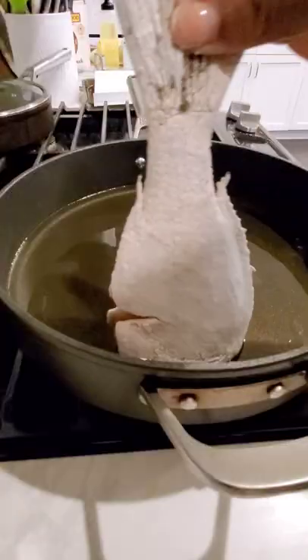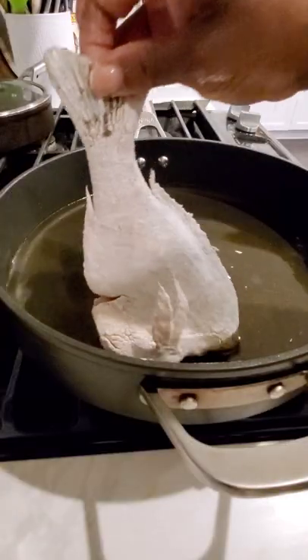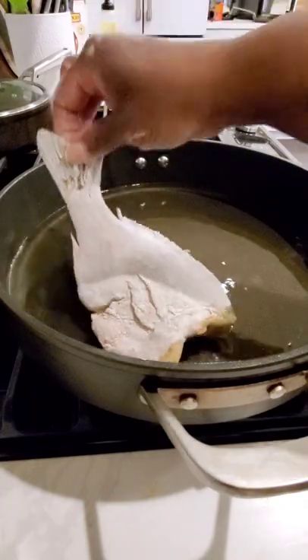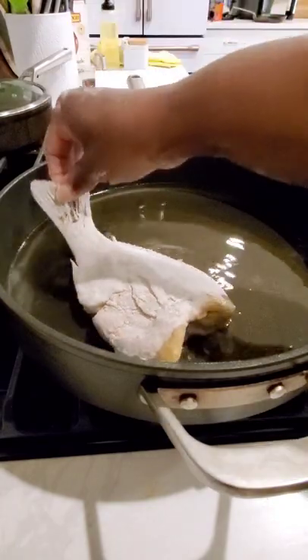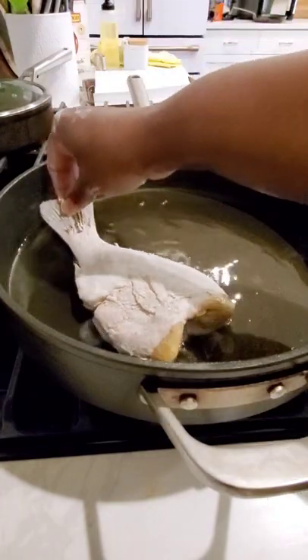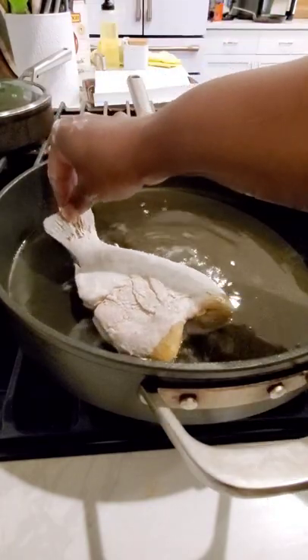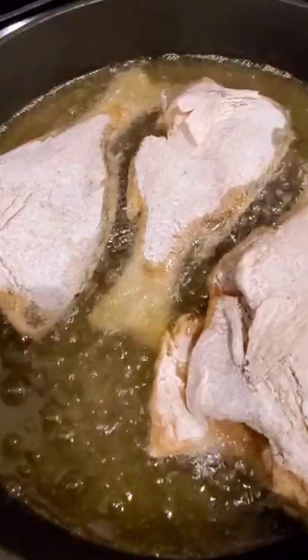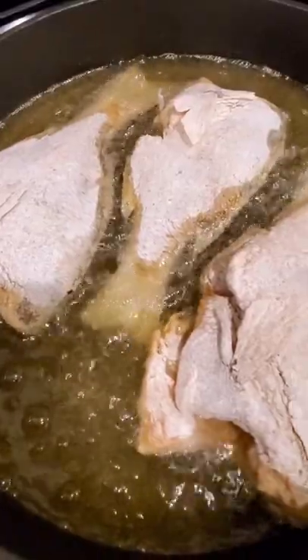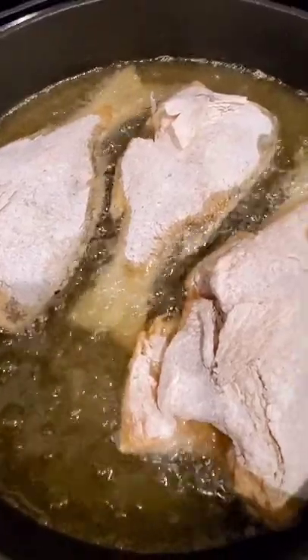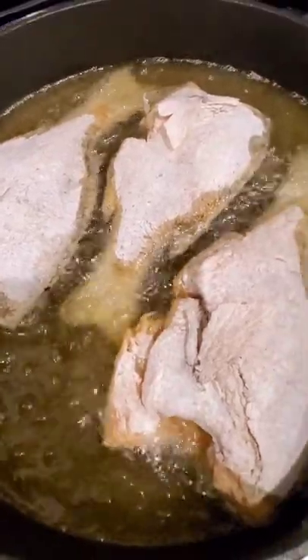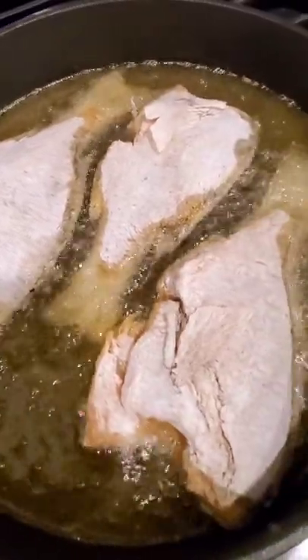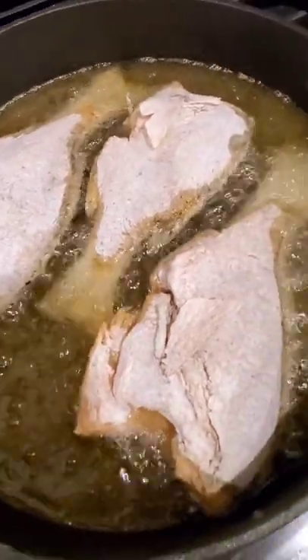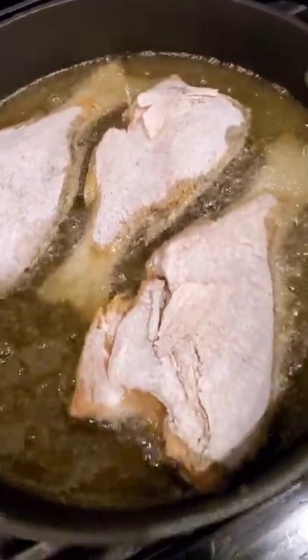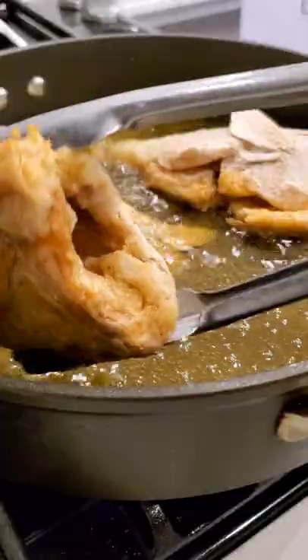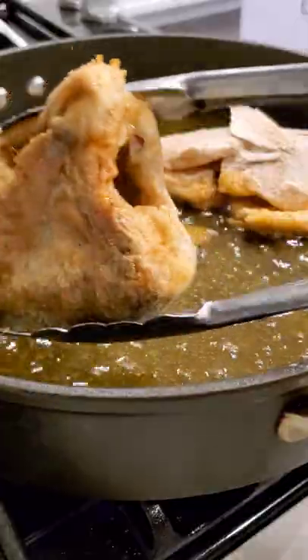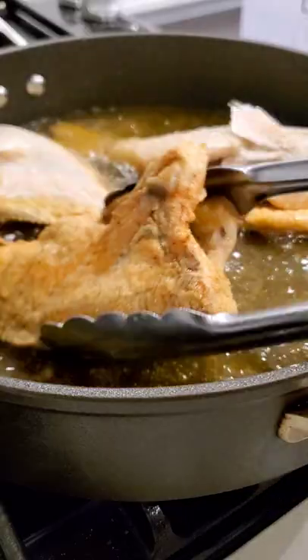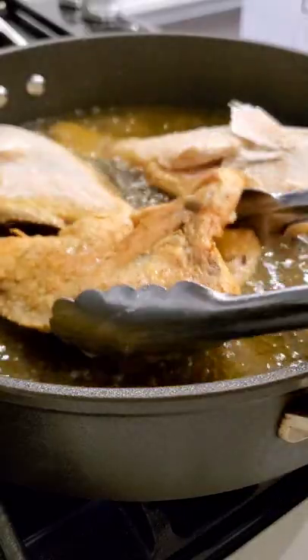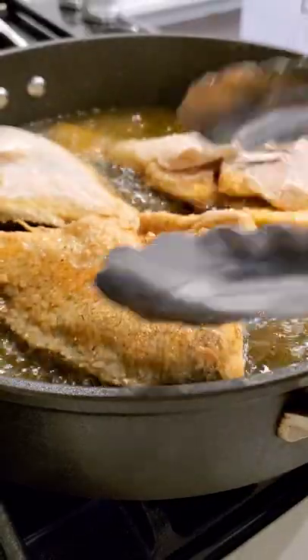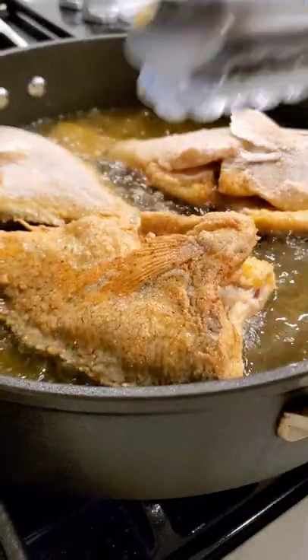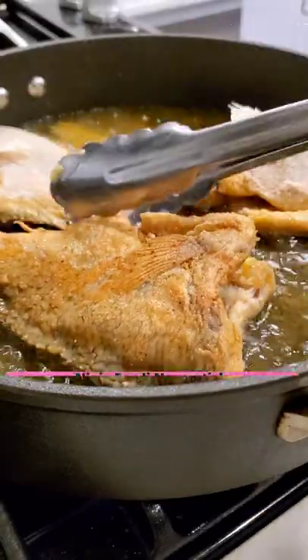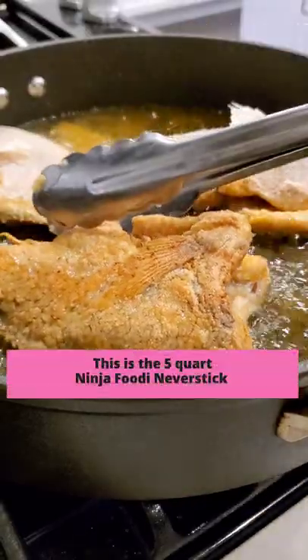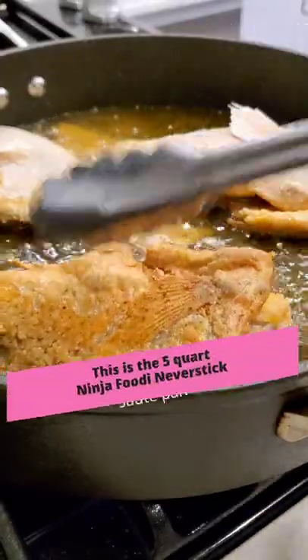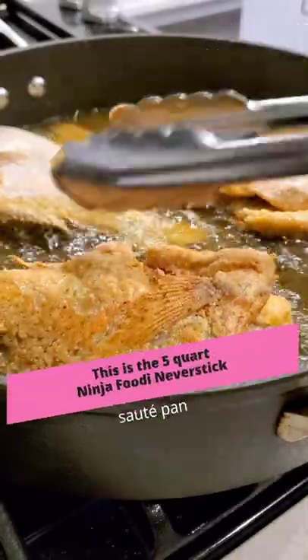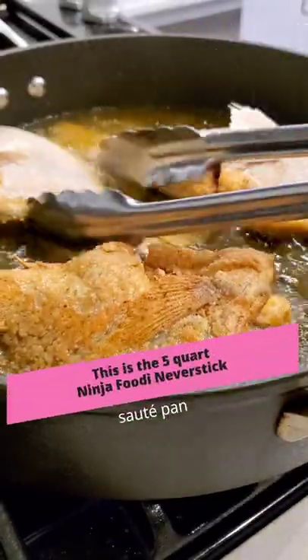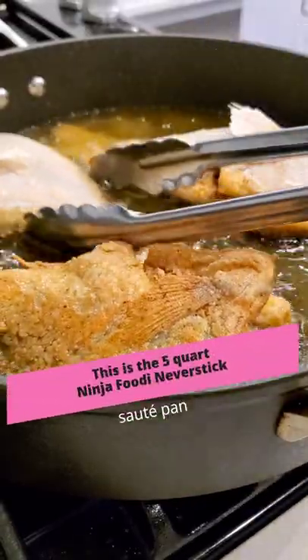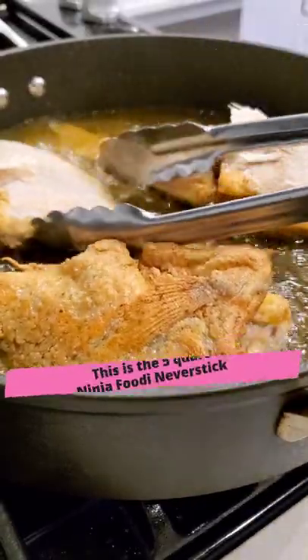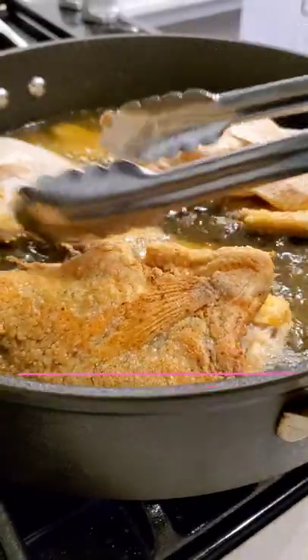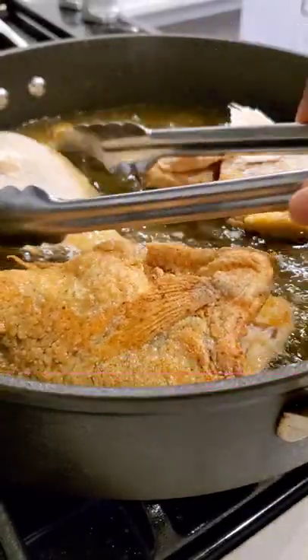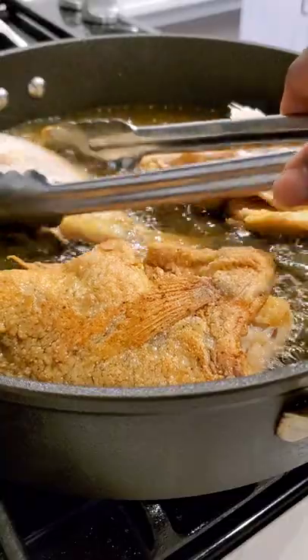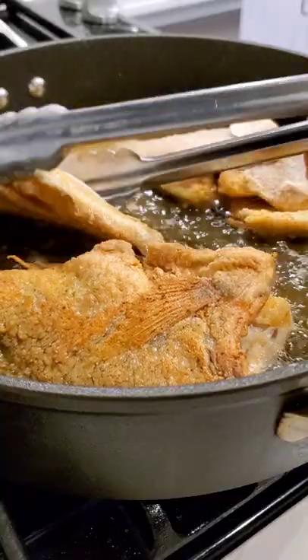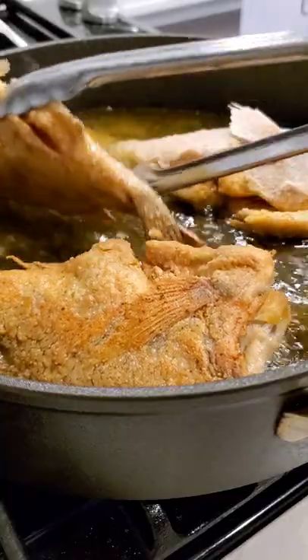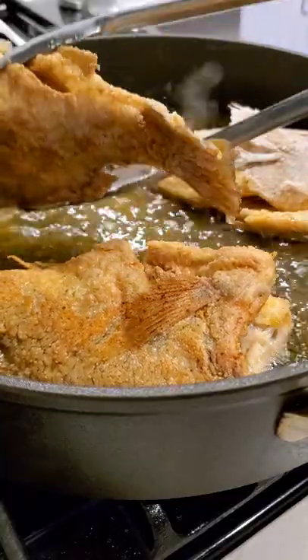Shake it in some seasoned cornmeal and flour blend, fry it up nice and crispy on both sides. Turn it gently away from you so that you don't splash hot oil on yourself. Be careful.